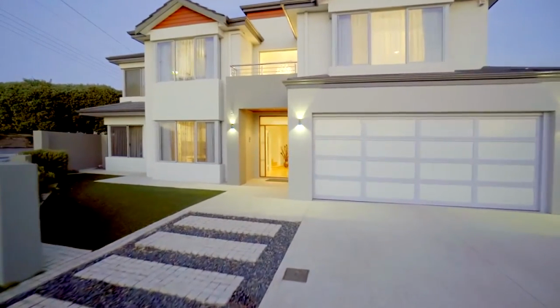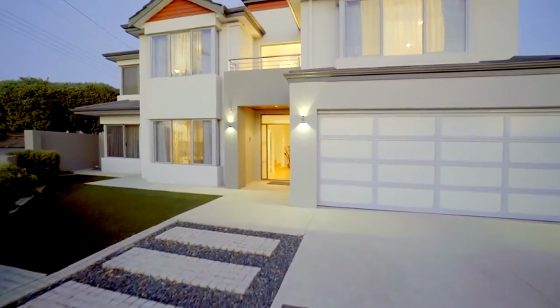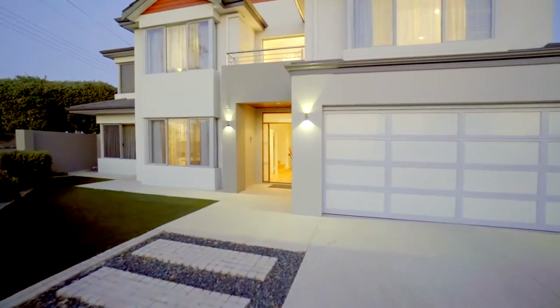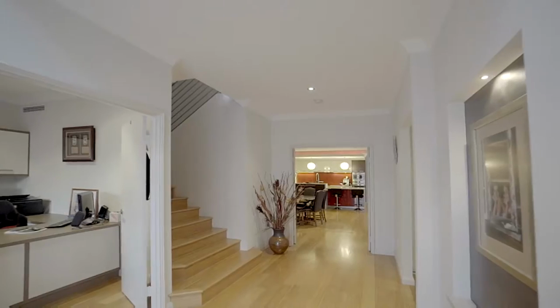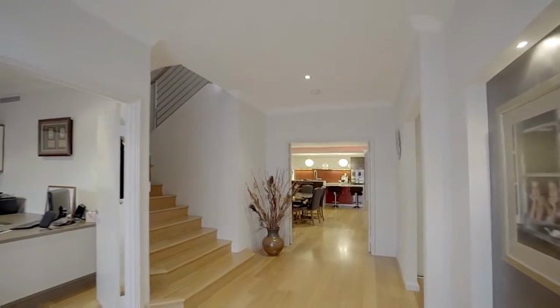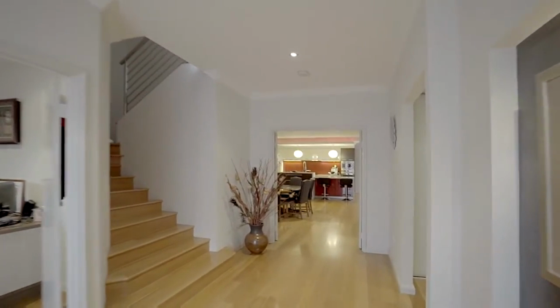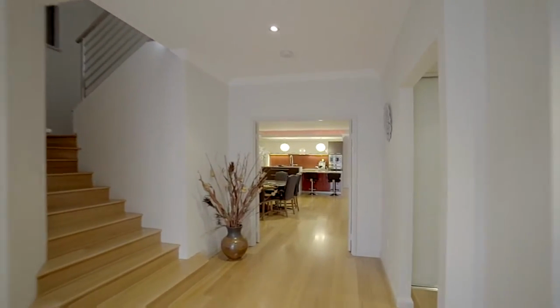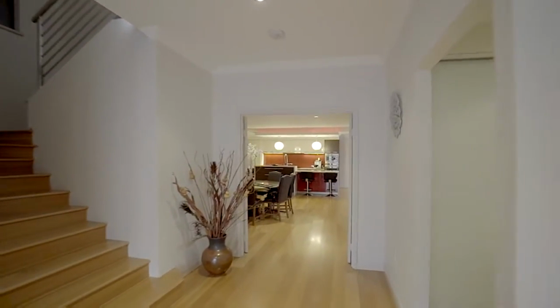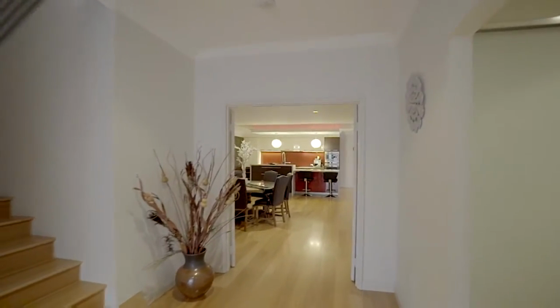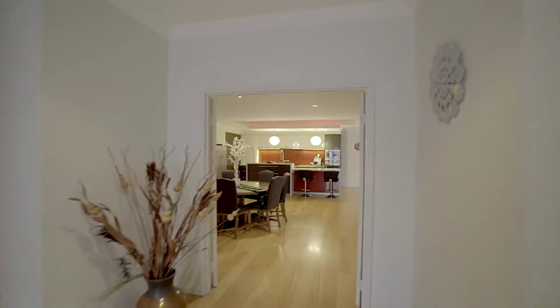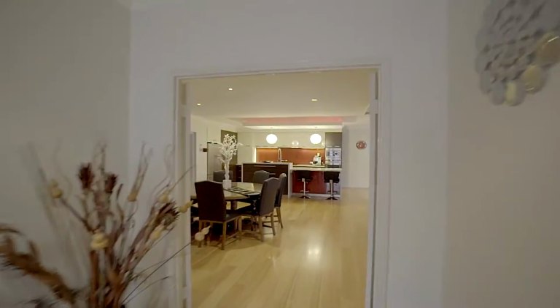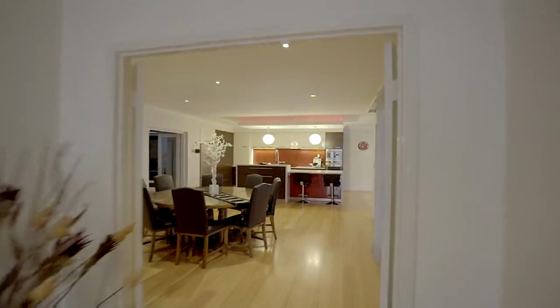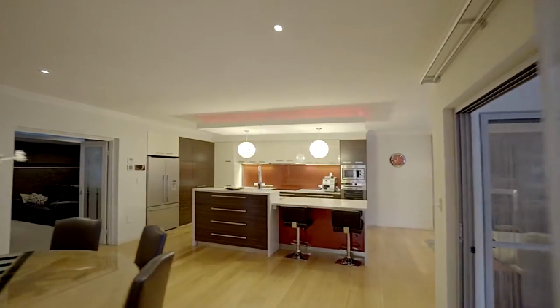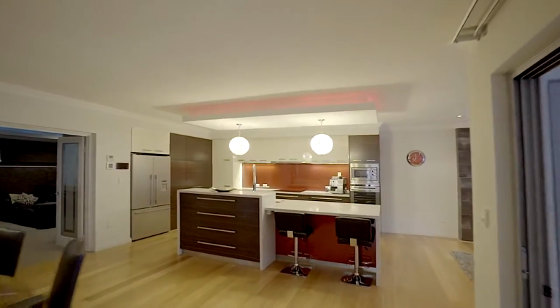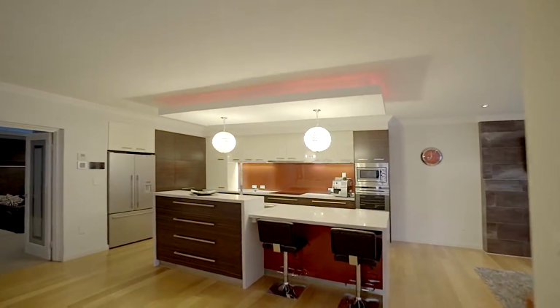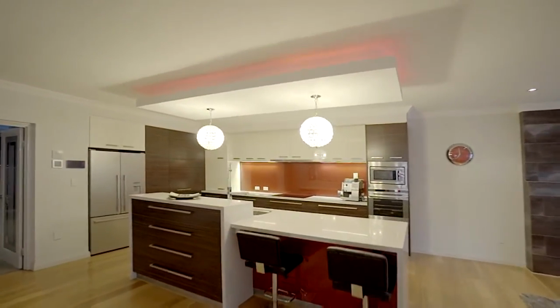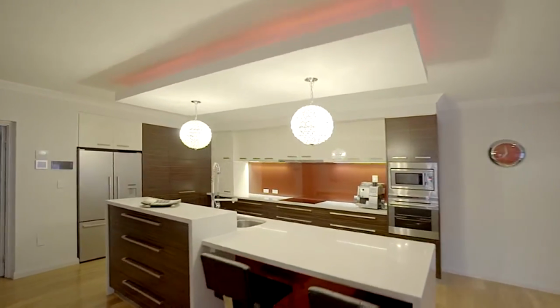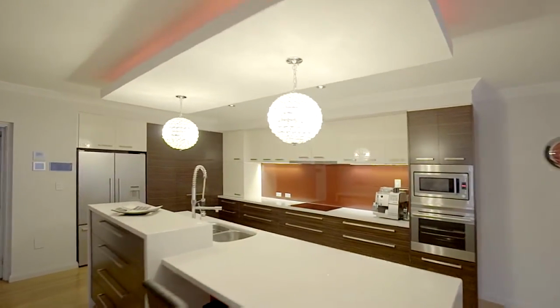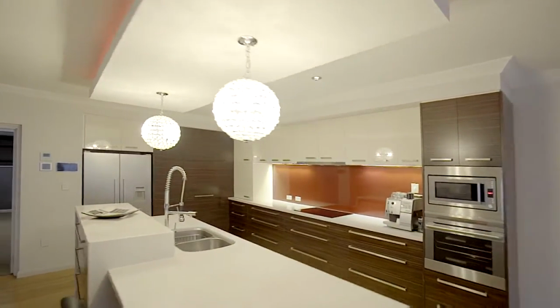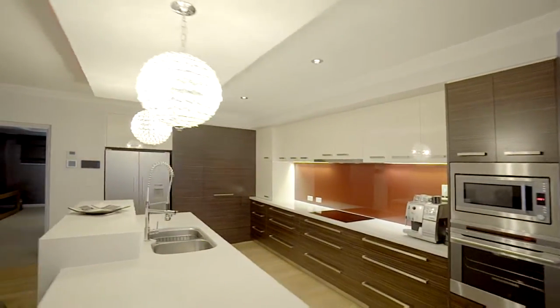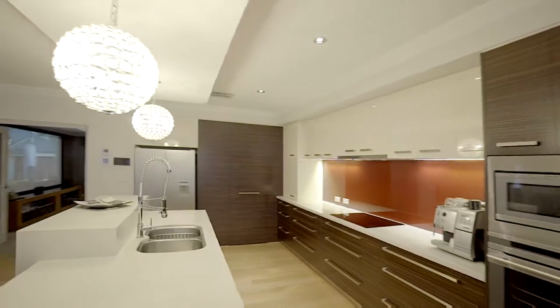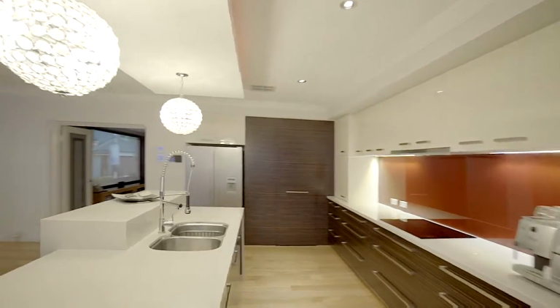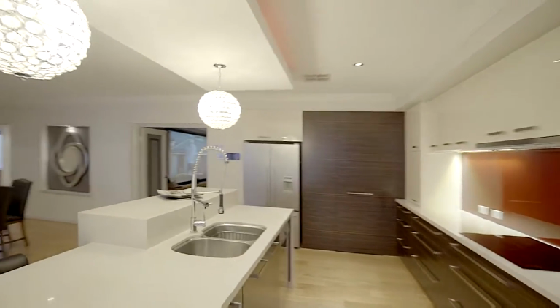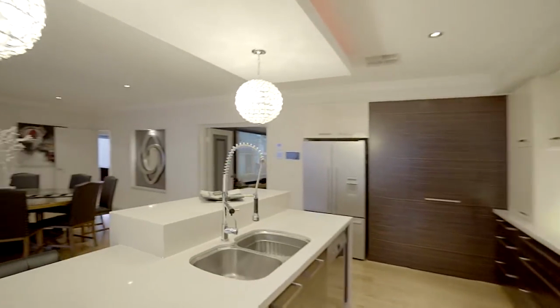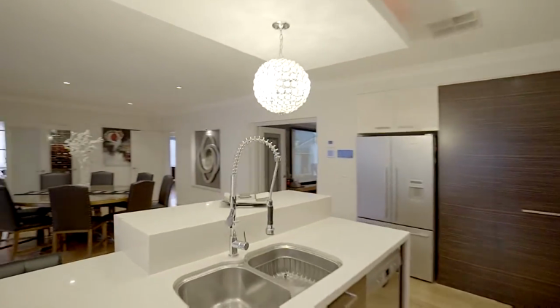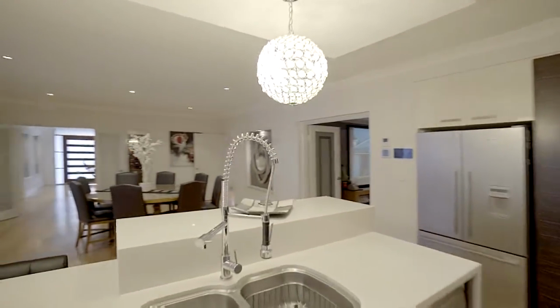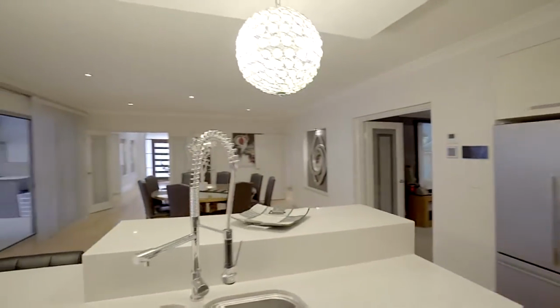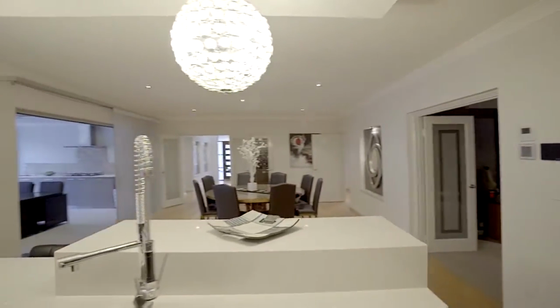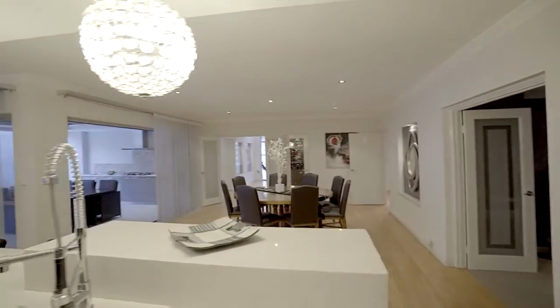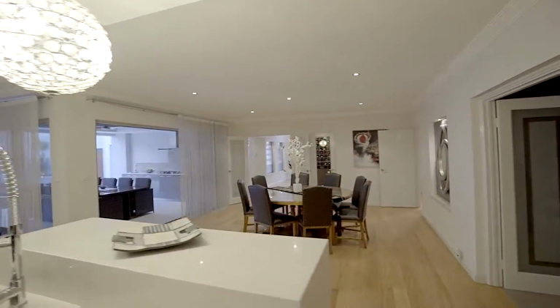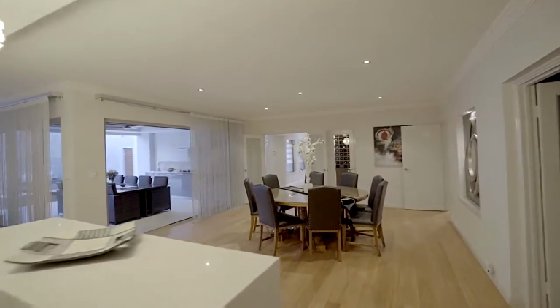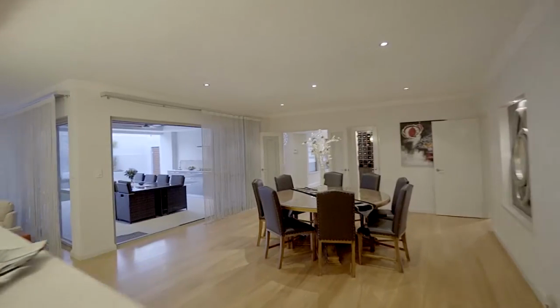Taking inspiration from European backgrounds with quality inclusions from around the globe, an executive stylish contemporary home has been created with well-planned zones for modern living with luxurious compositions implemented to the highest standards.